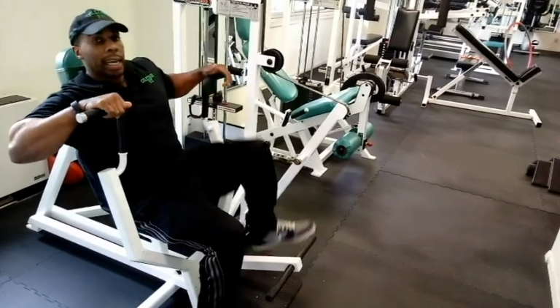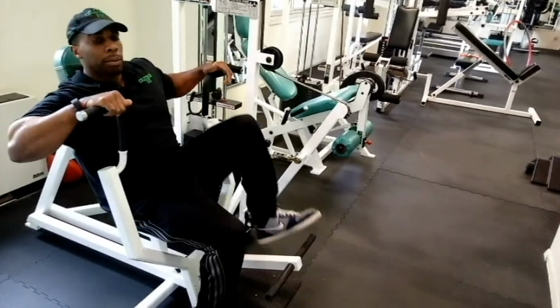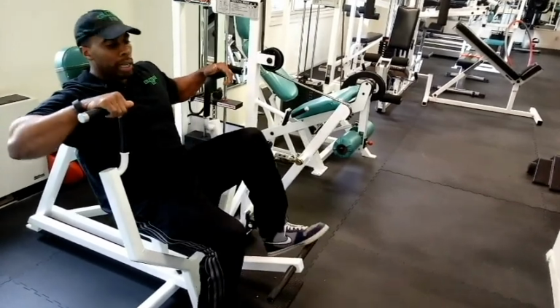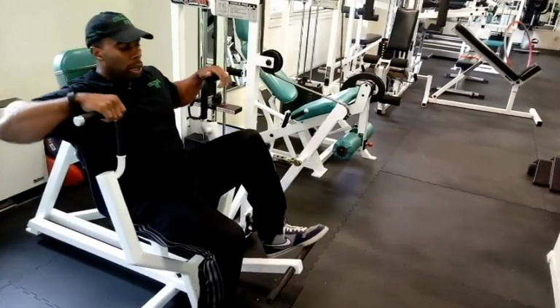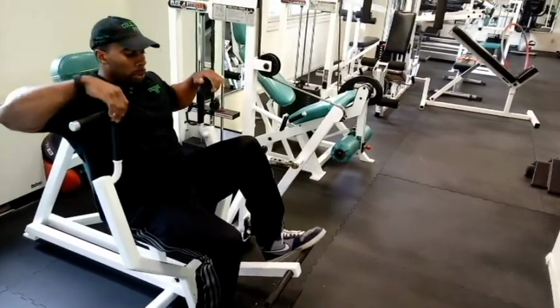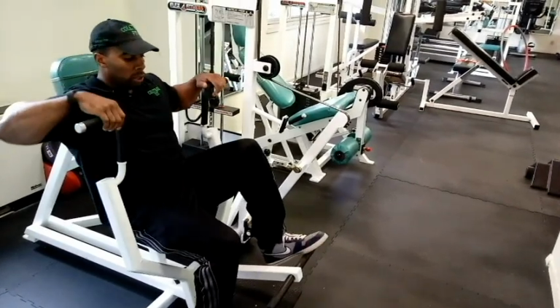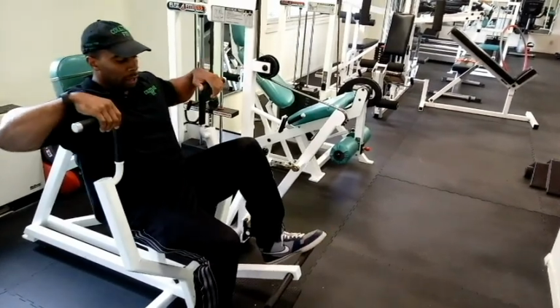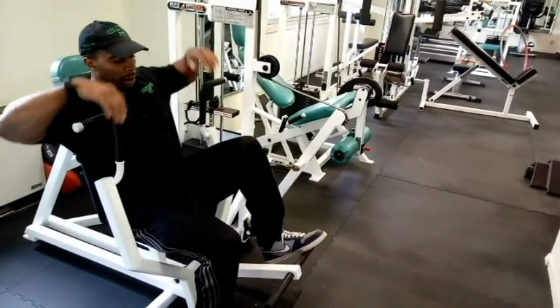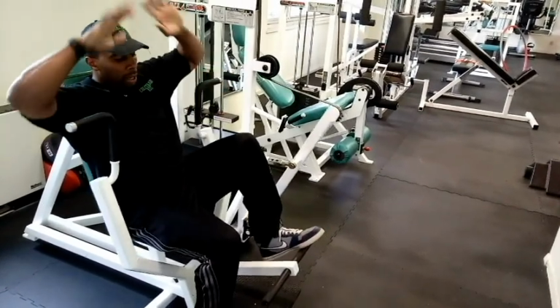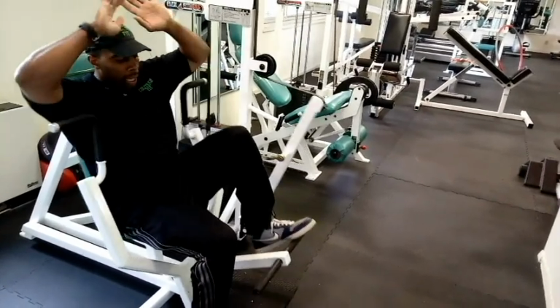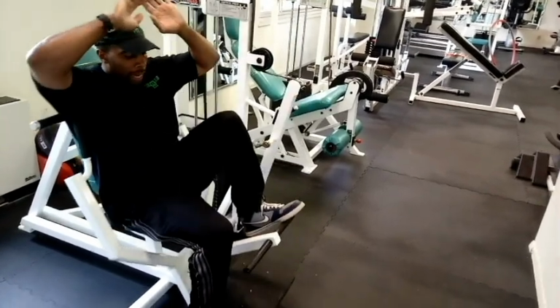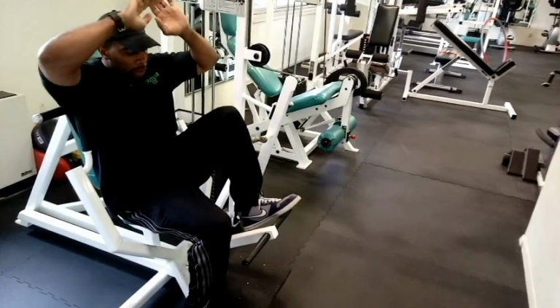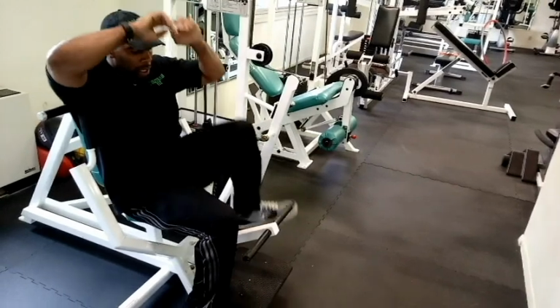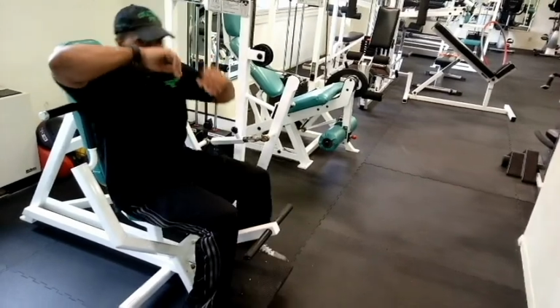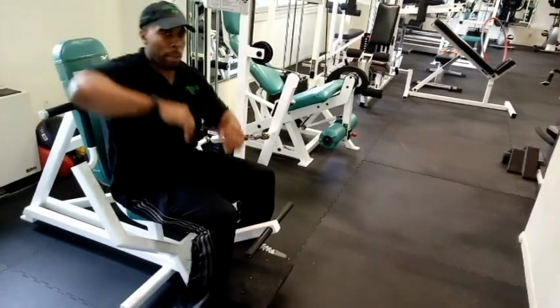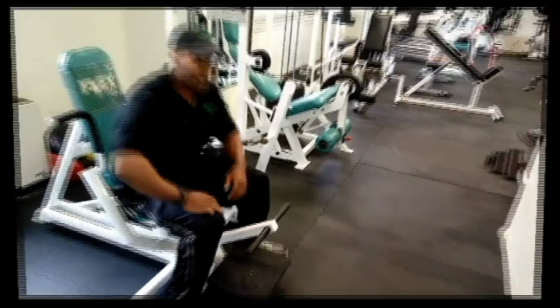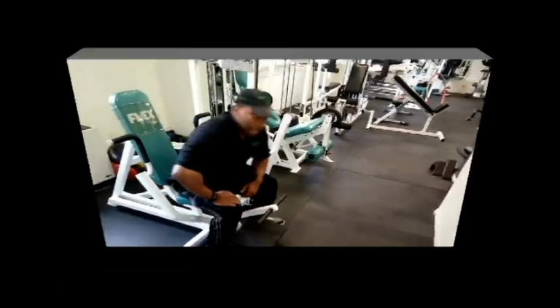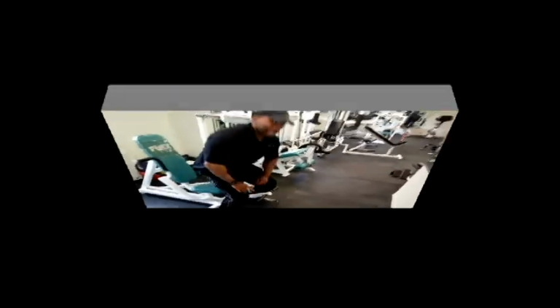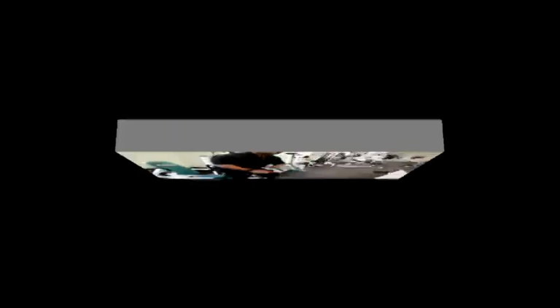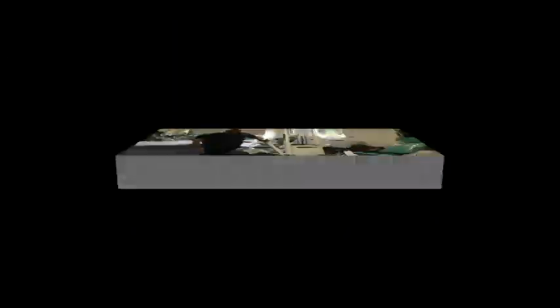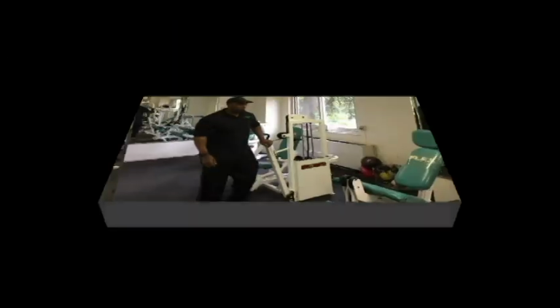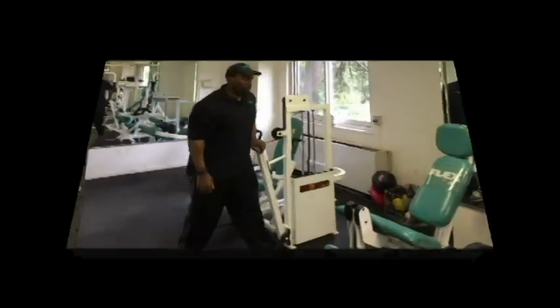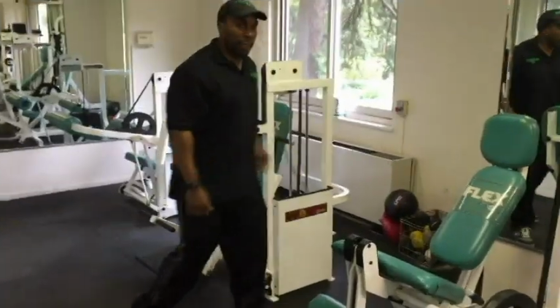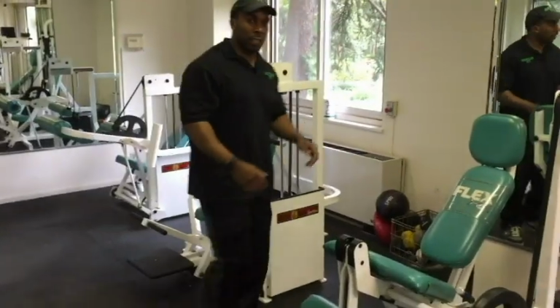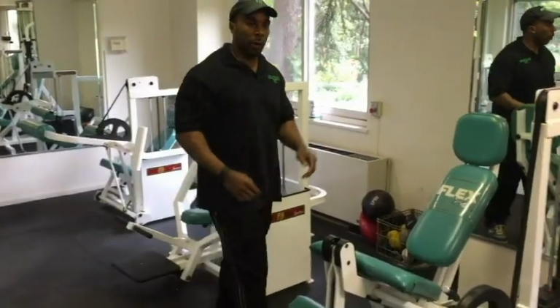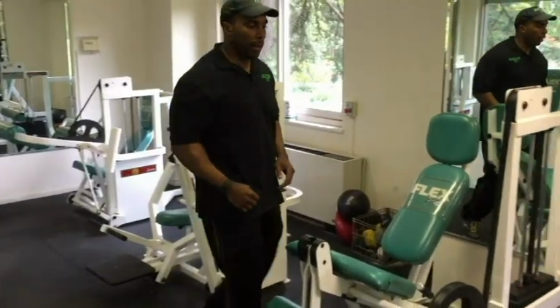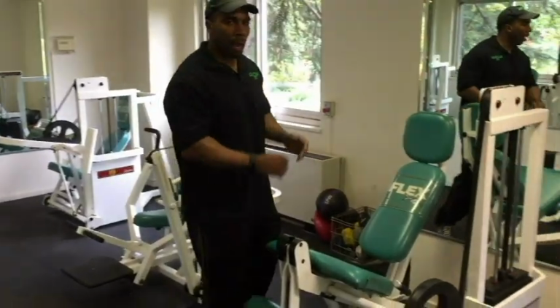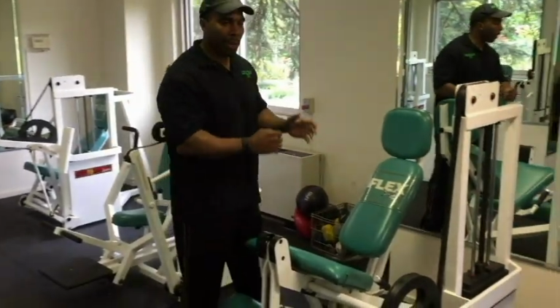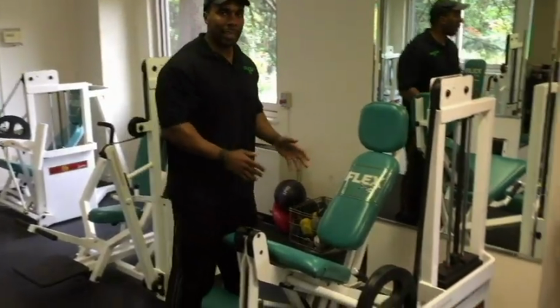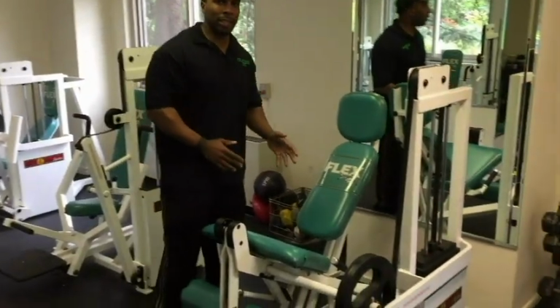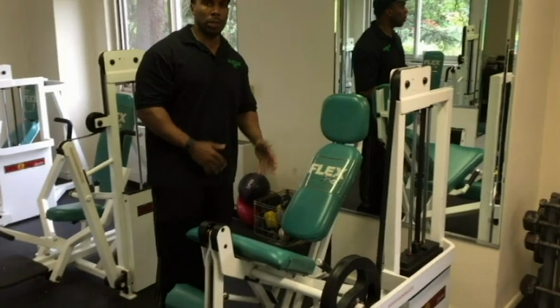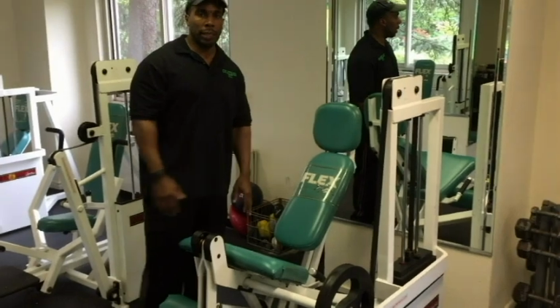To get out of the machine, you put your foot here, let go of the handles, and lower it back. The next machine, over here continuing on, is our leg extension machine.